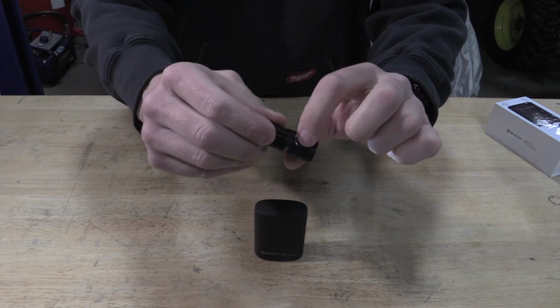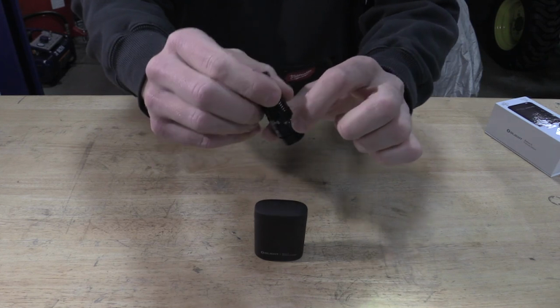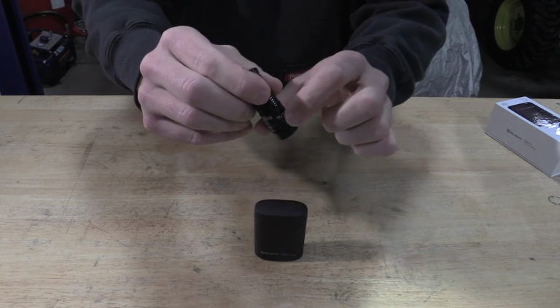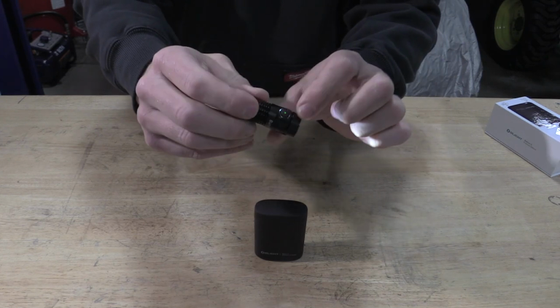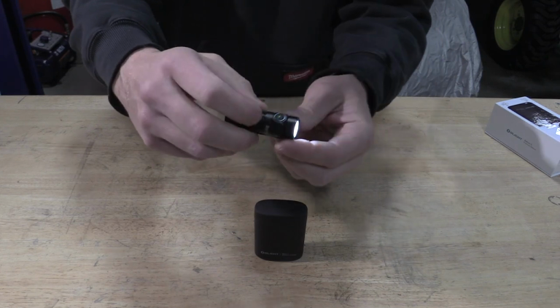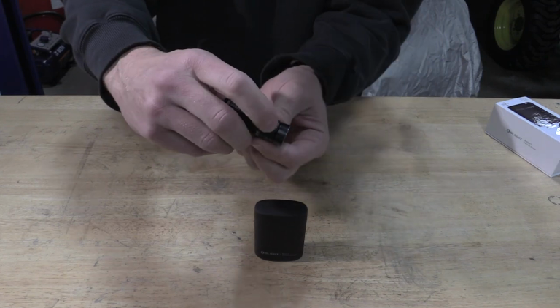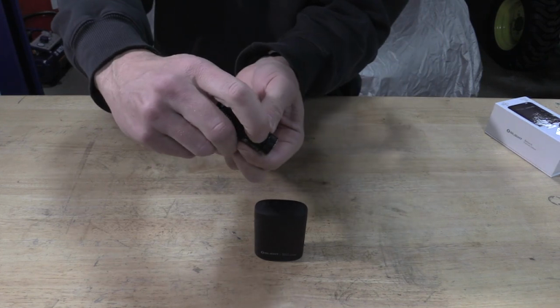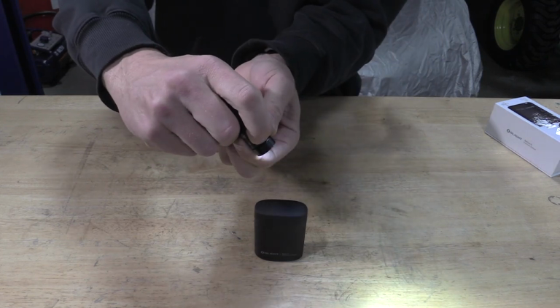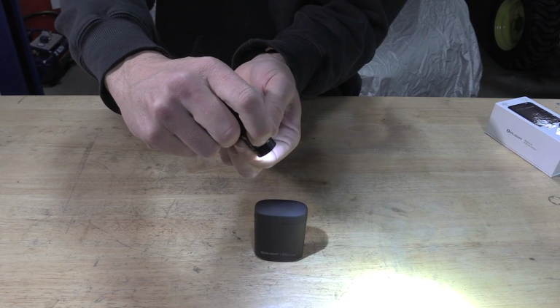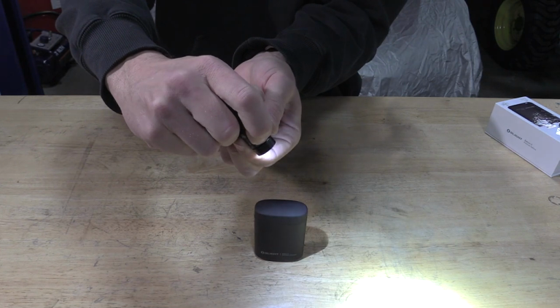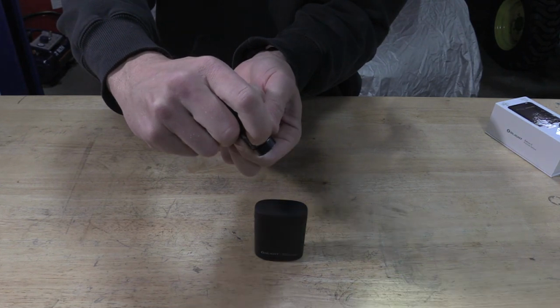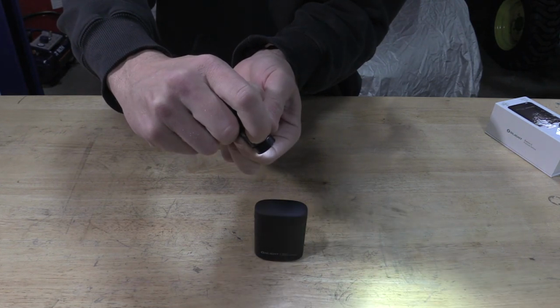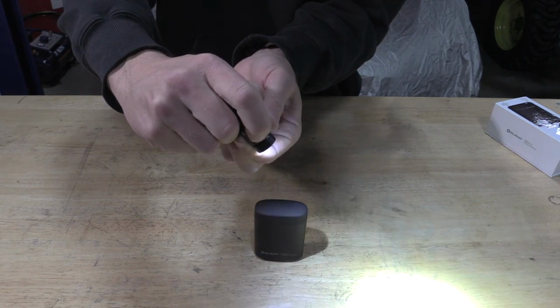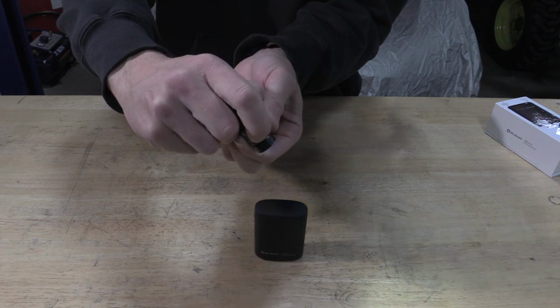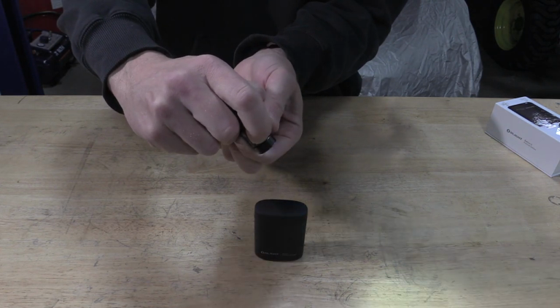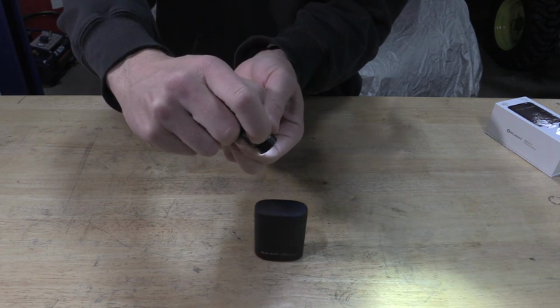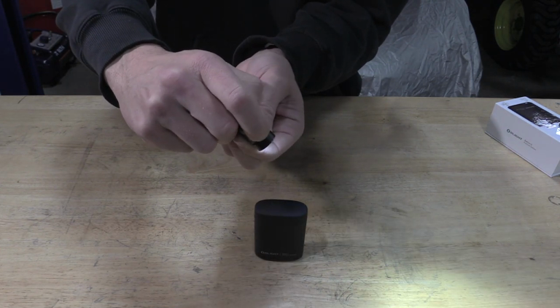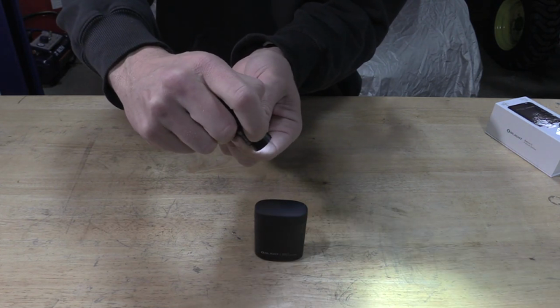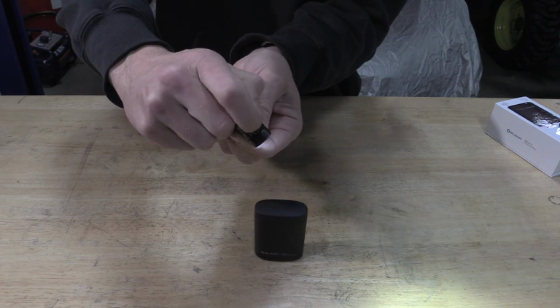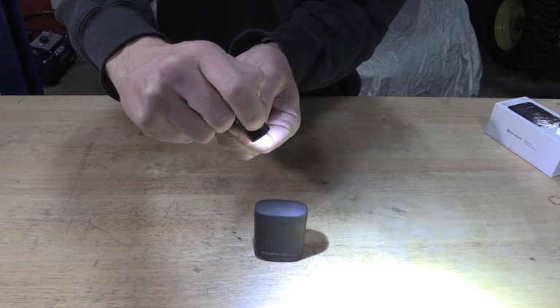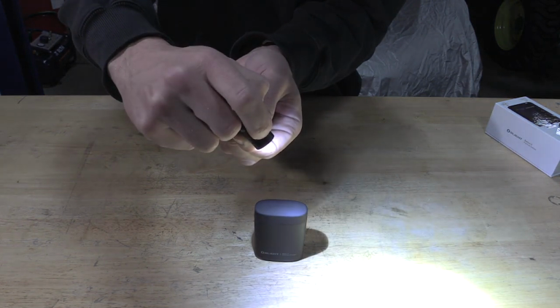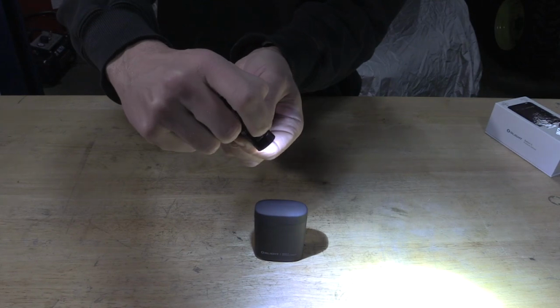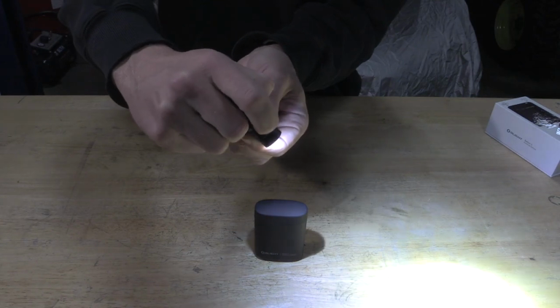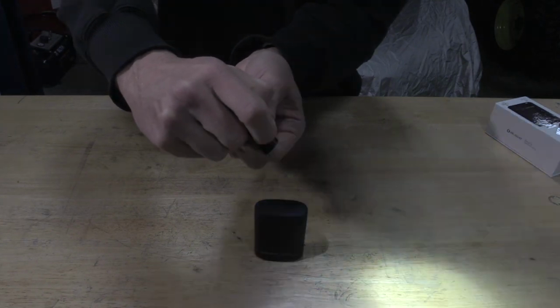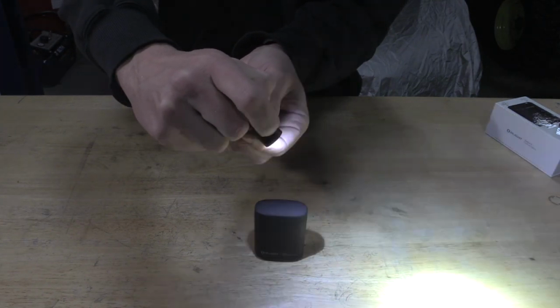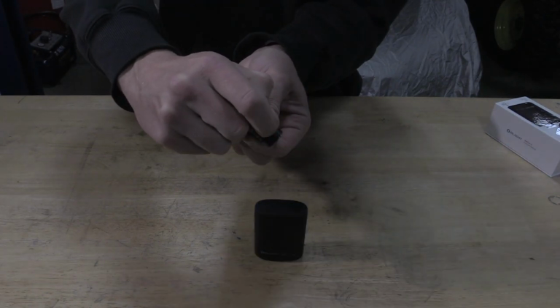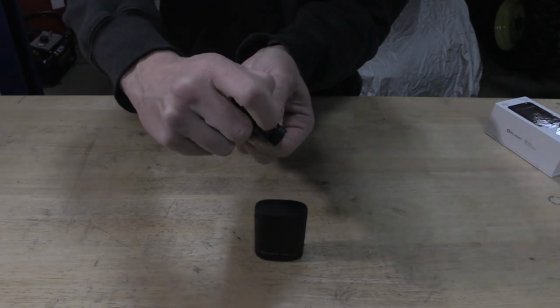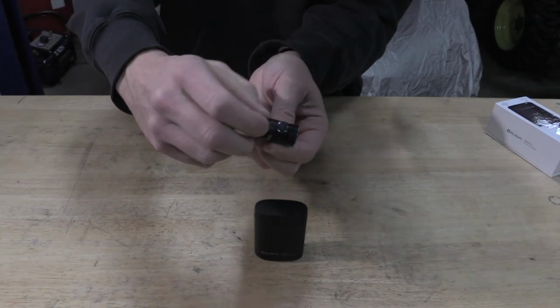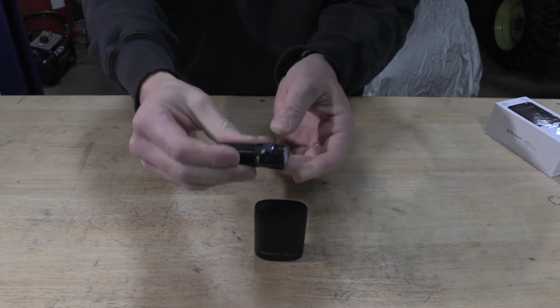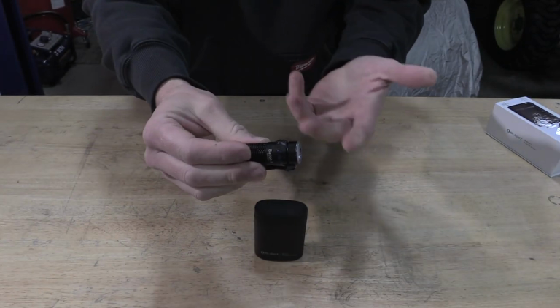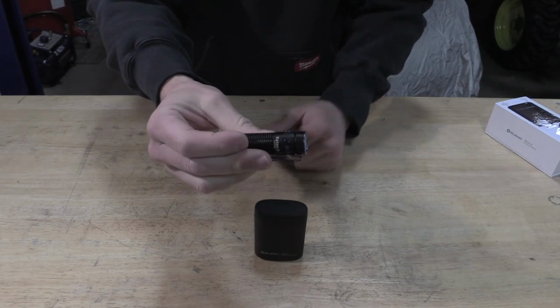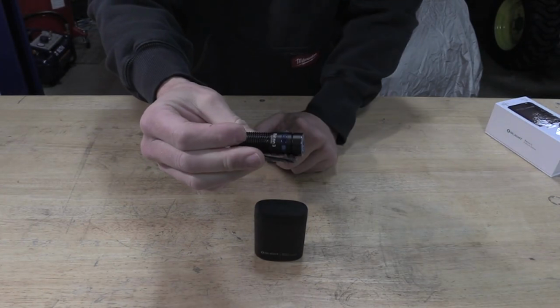If we go through the modes, you just push and hold and it'll go through the three modes. If we double tap, it'll go to turbo. If we triple tap, it'll go to strobe. Works great.